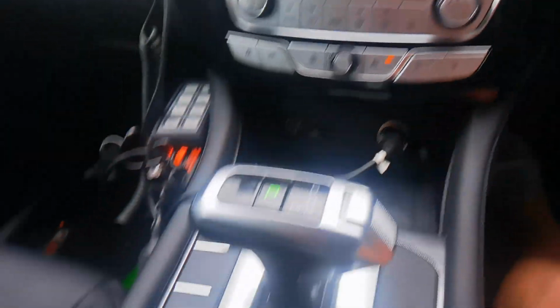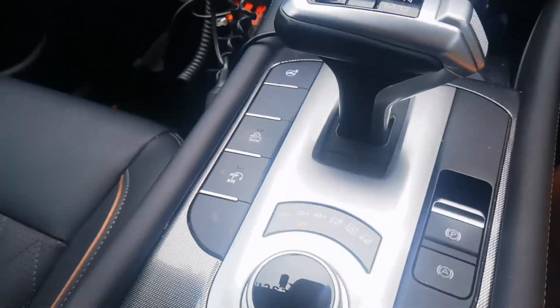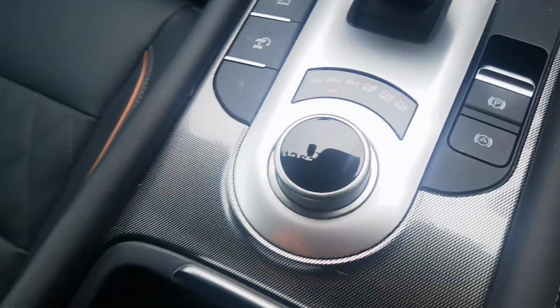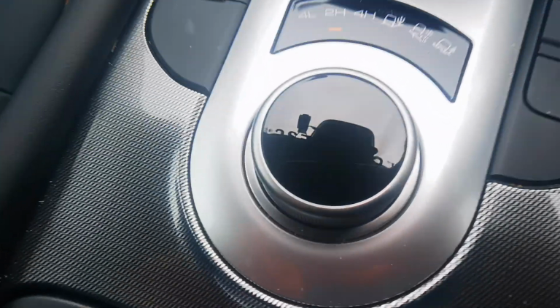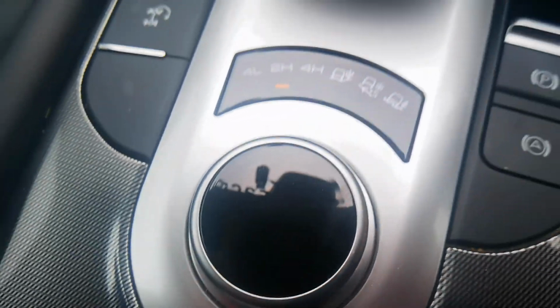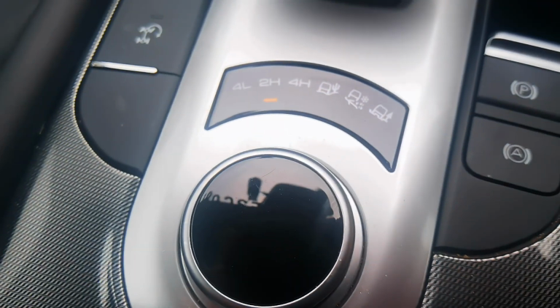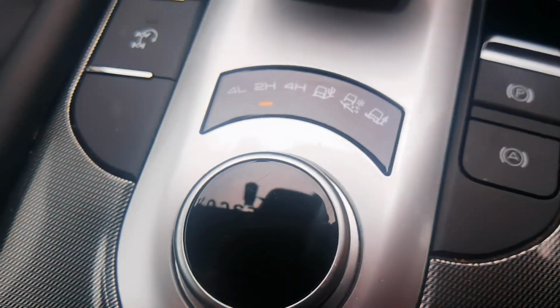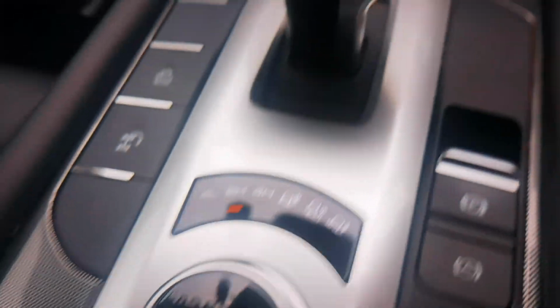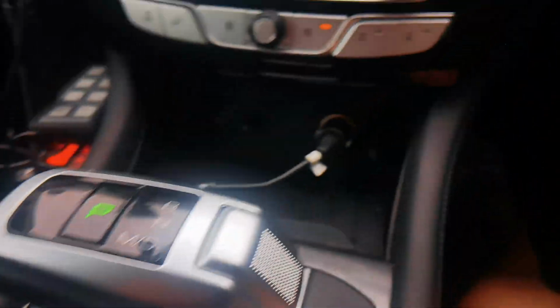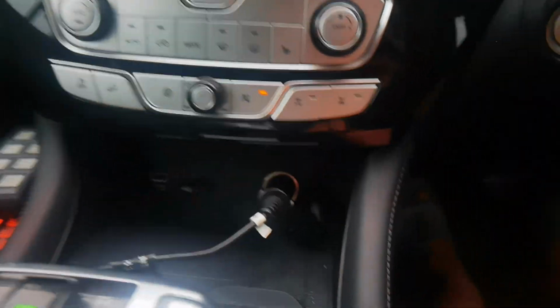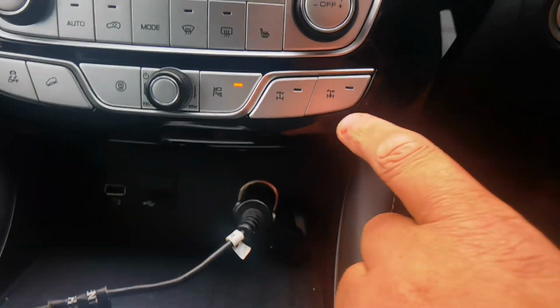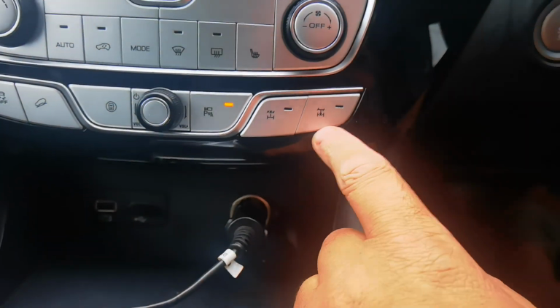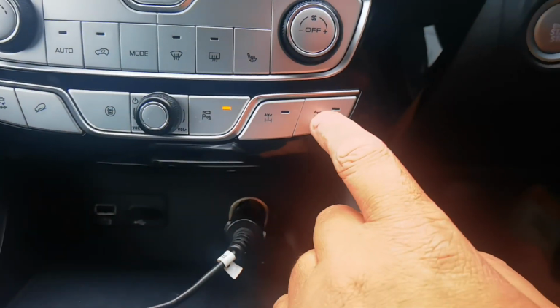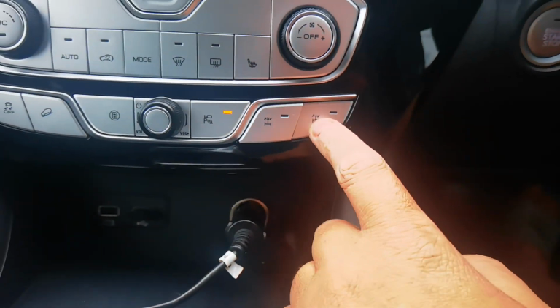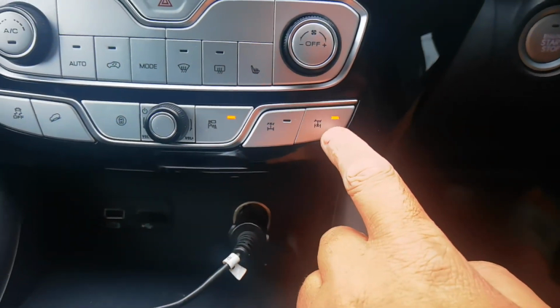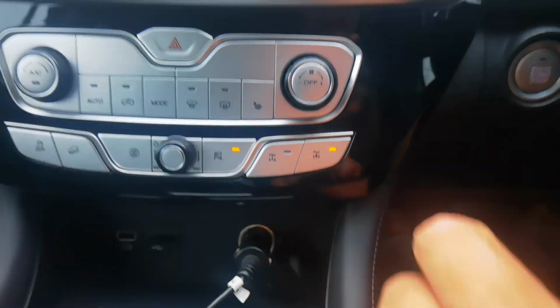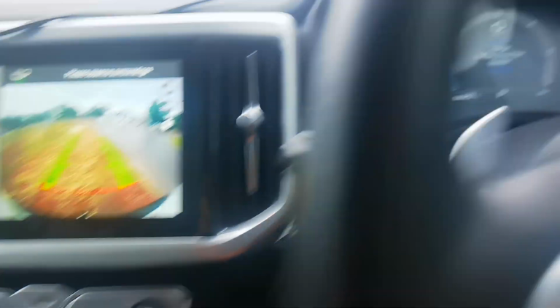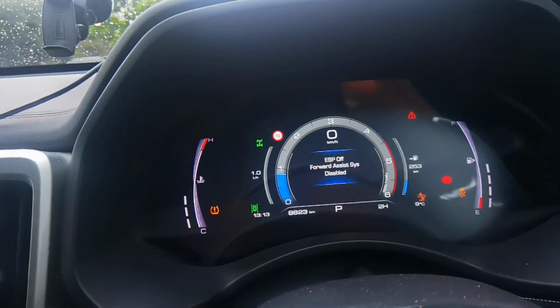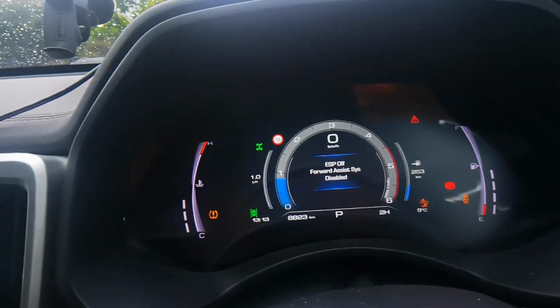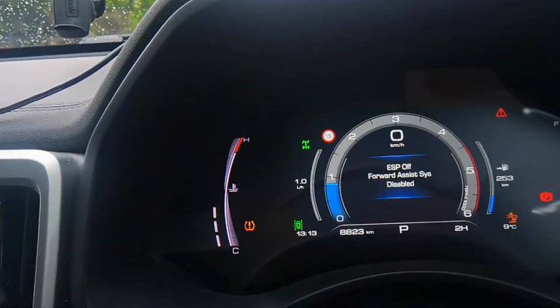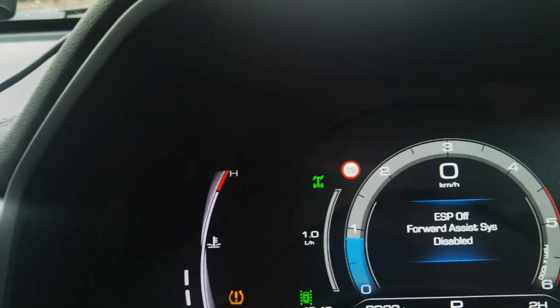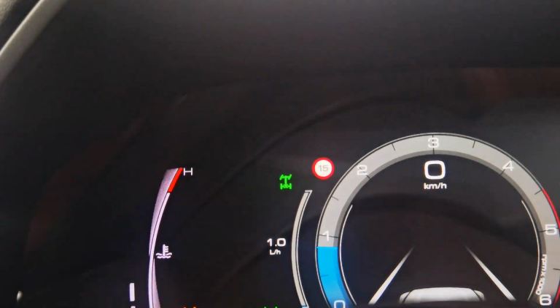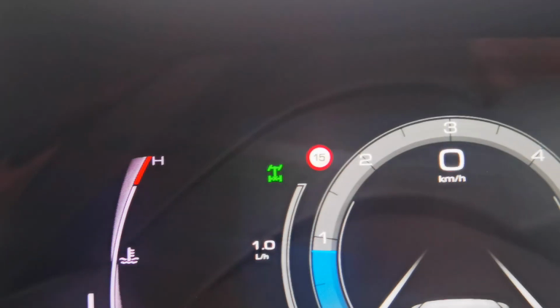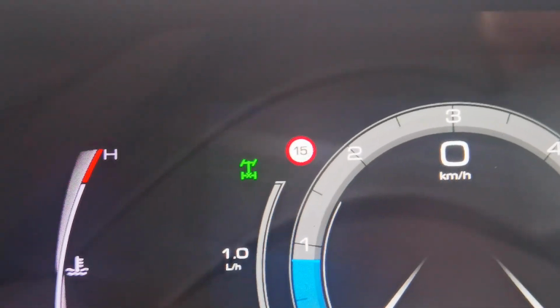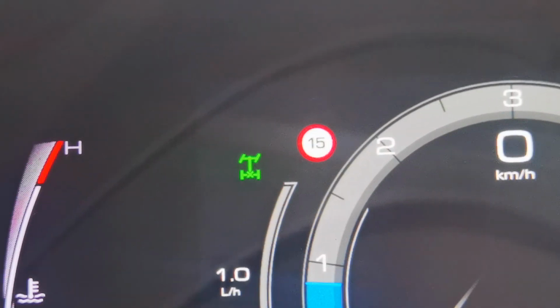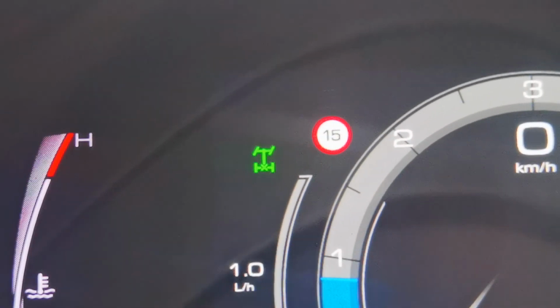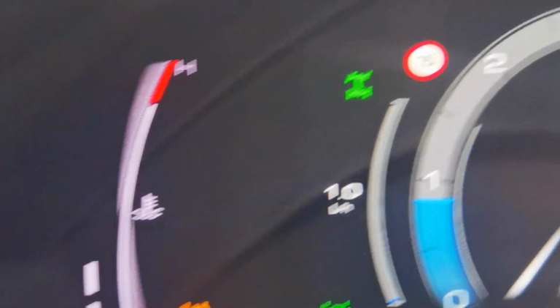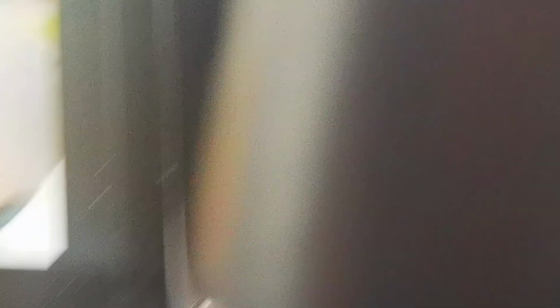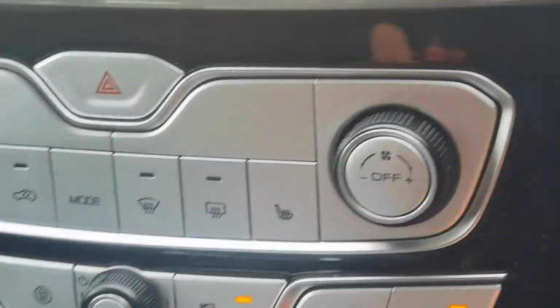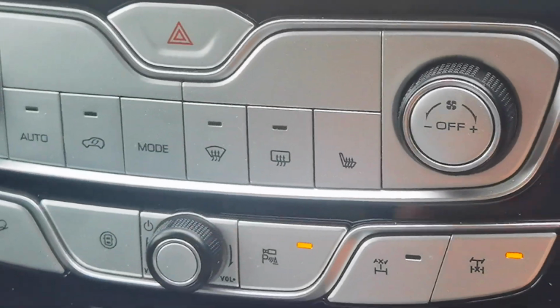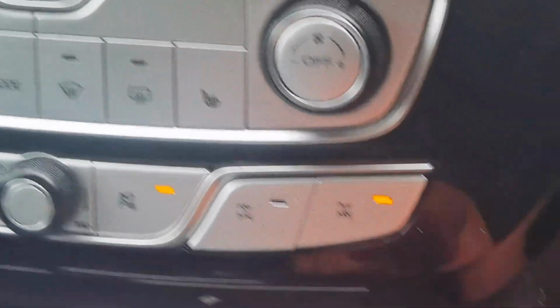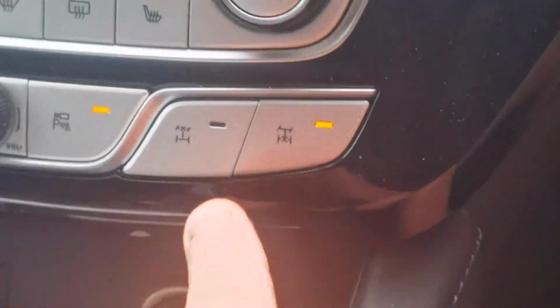Okay, let's test. Too high. Can we put the rear locker on? The rear locker is on. Okay, we do the front one.